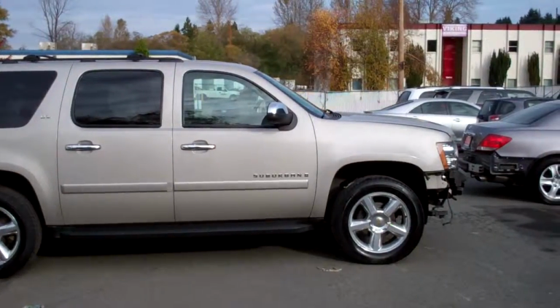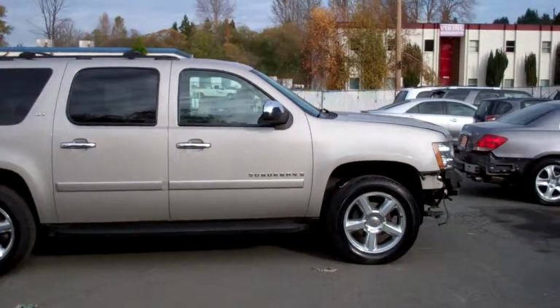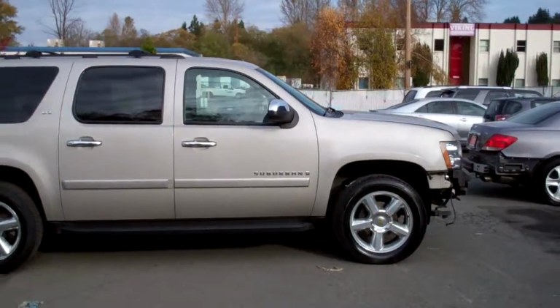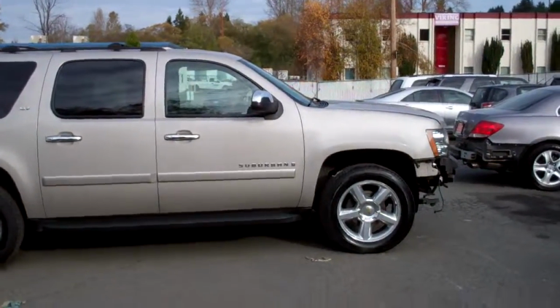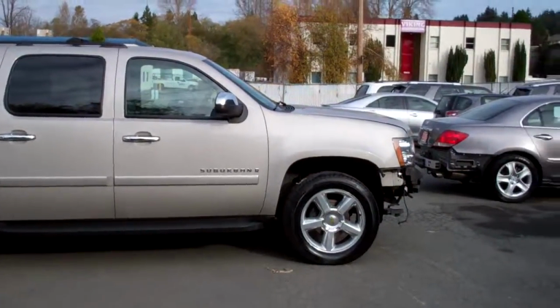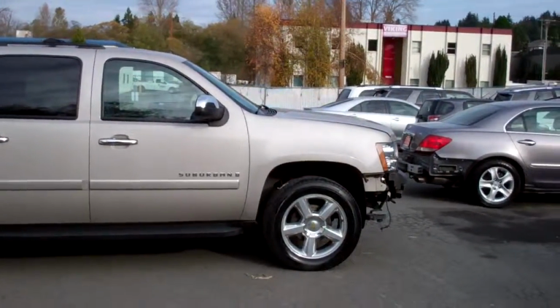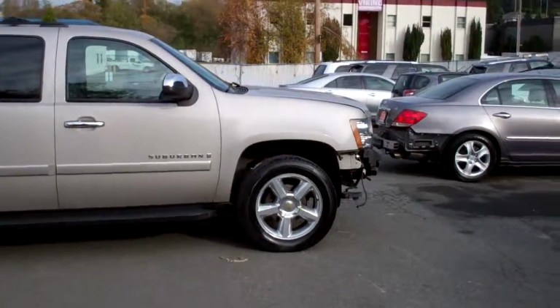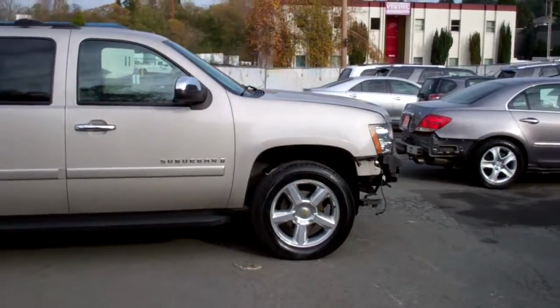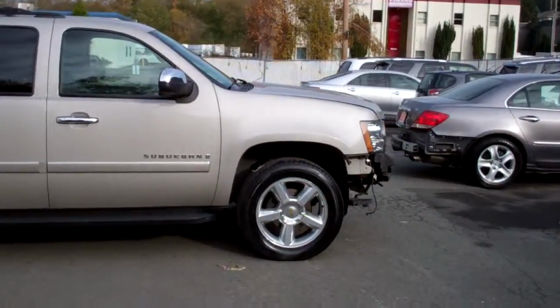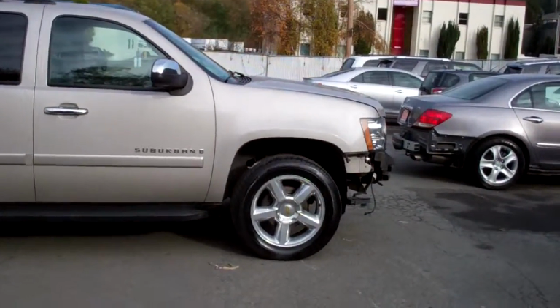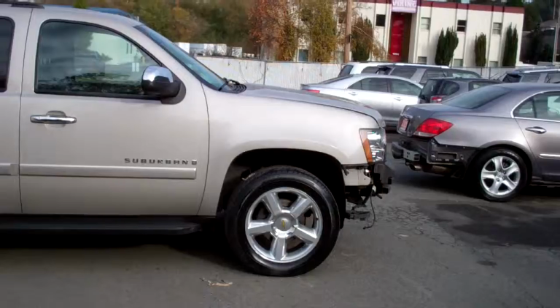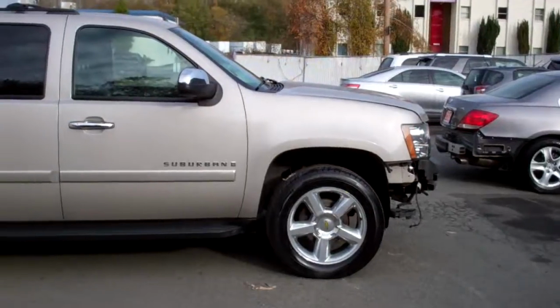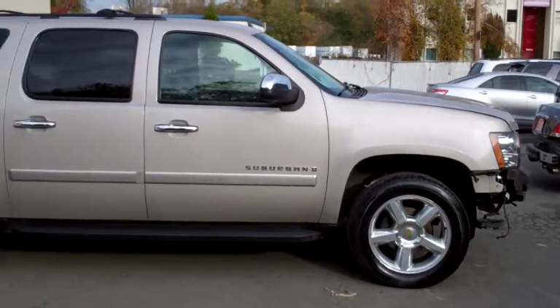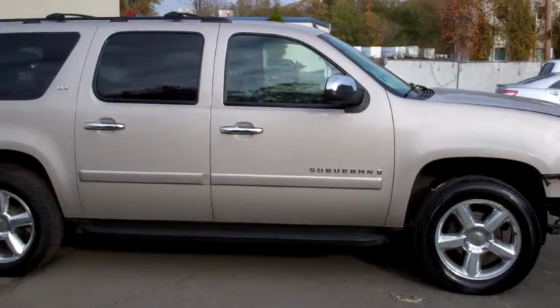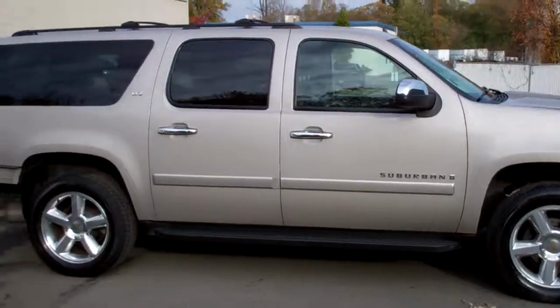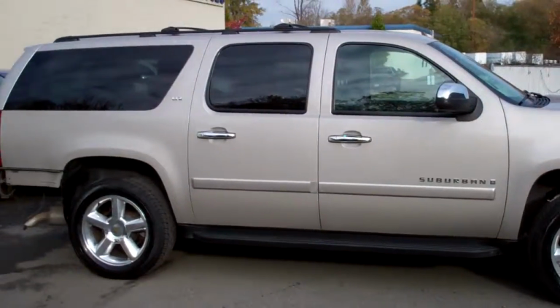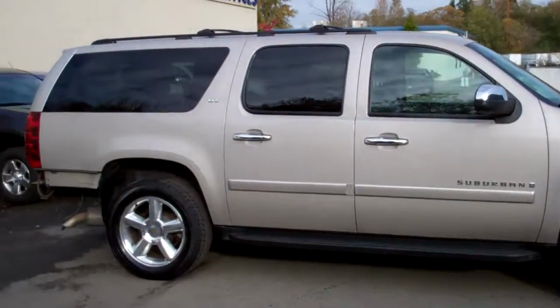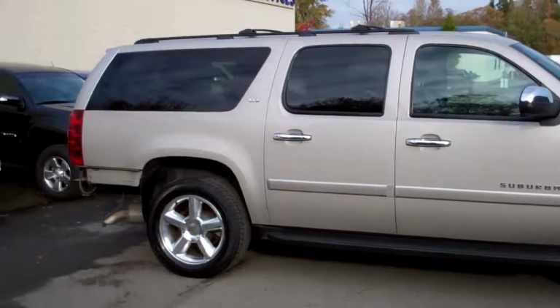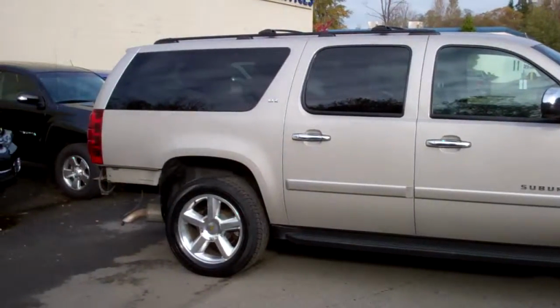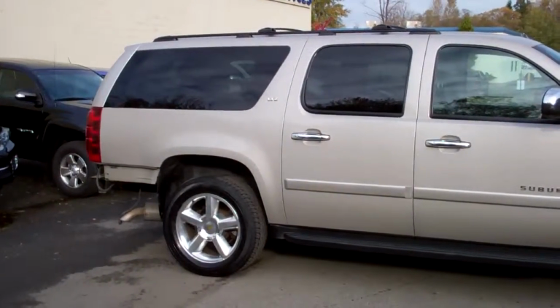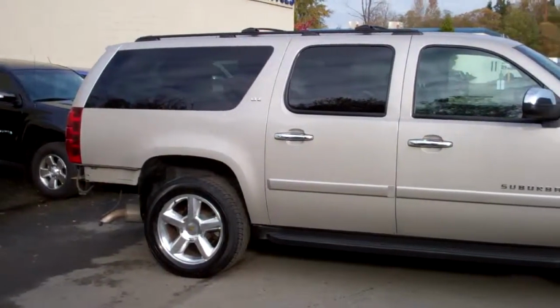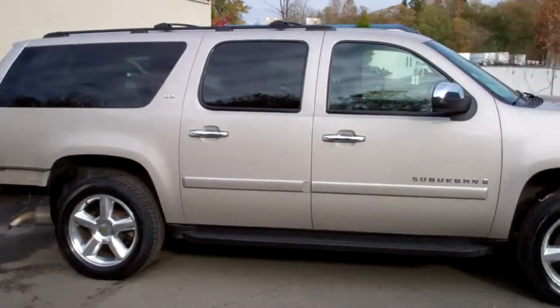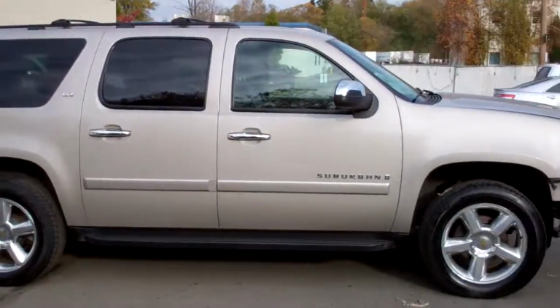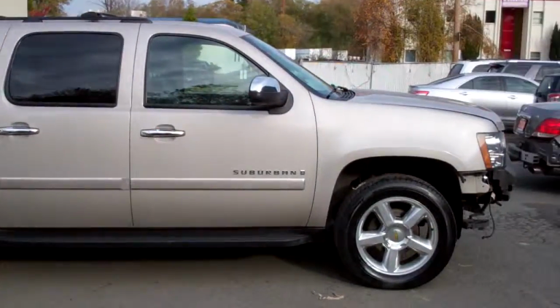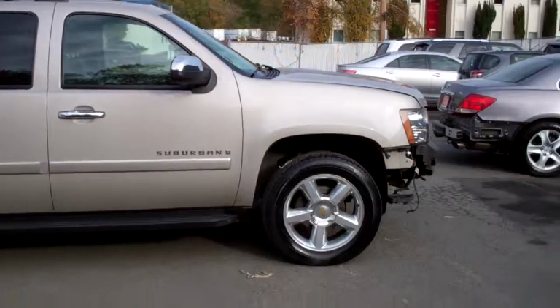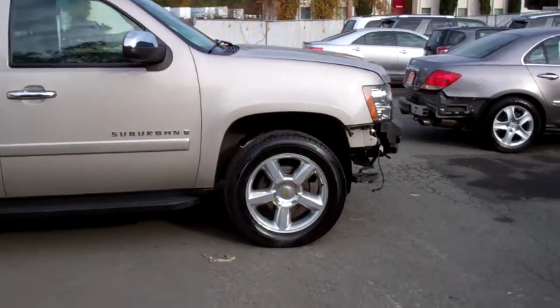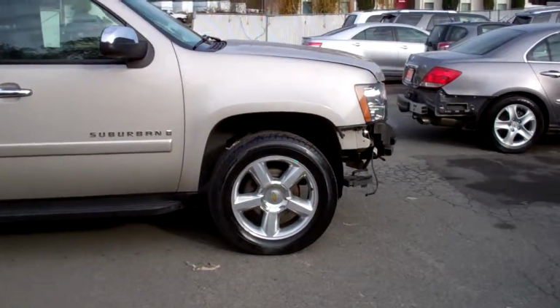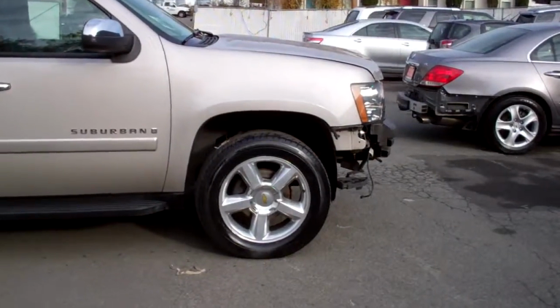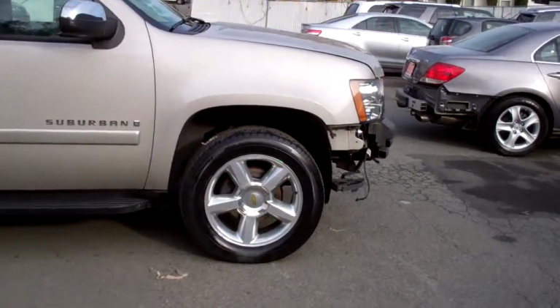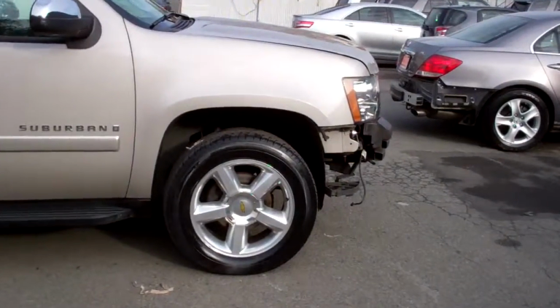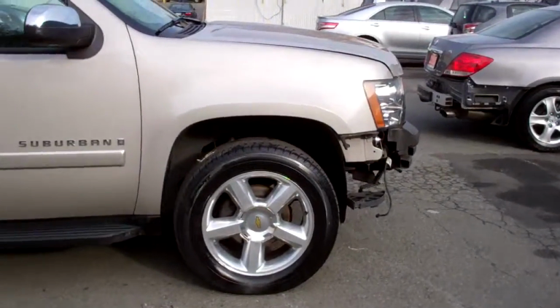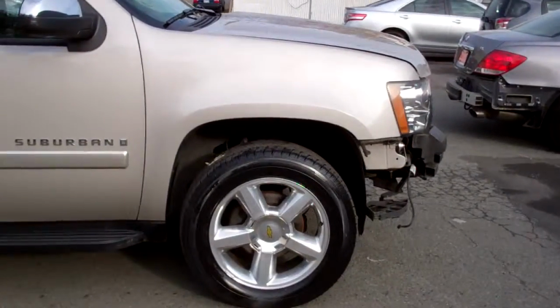Hey, good morning Kathy. We just spoke on the phone. It's Greg Abel here at Michael's Toyota. I found the Suburban. It was down at our detail shop. So I'll give you a walk around inside and out.